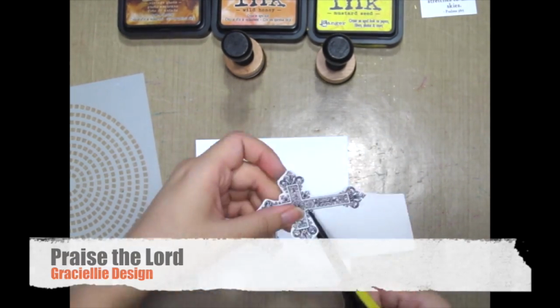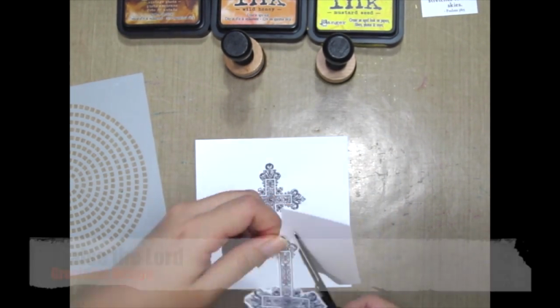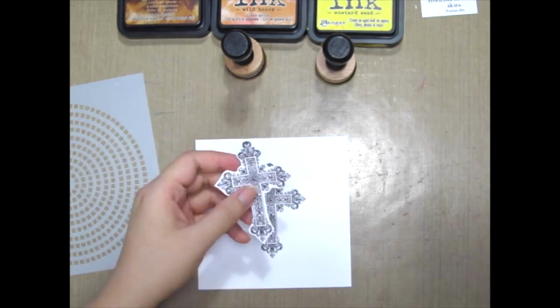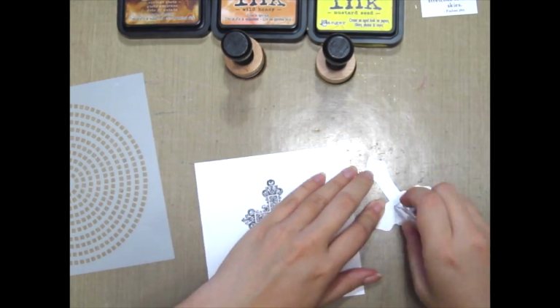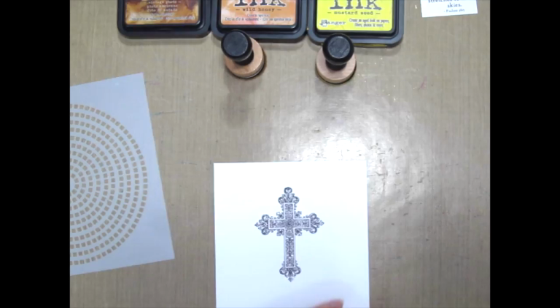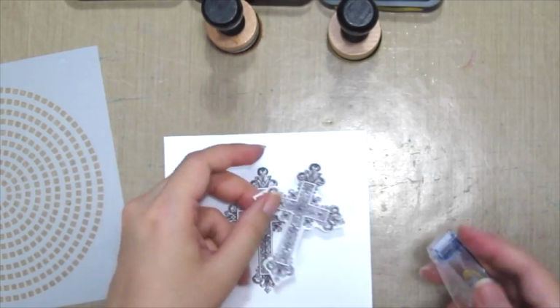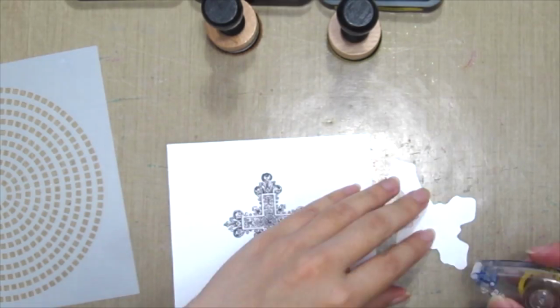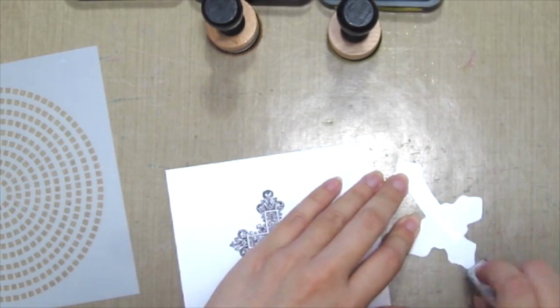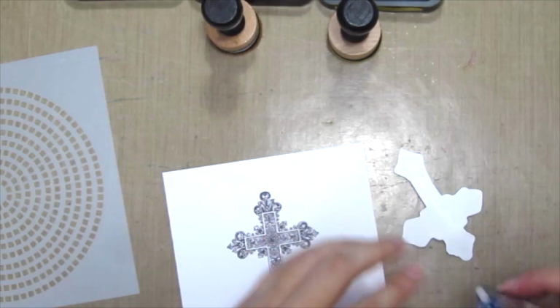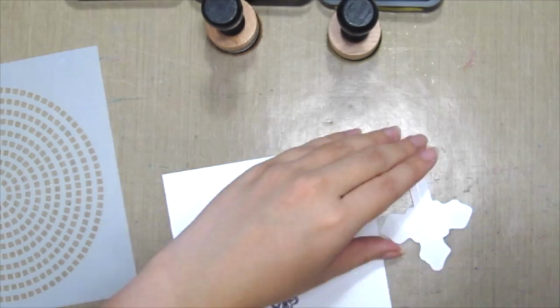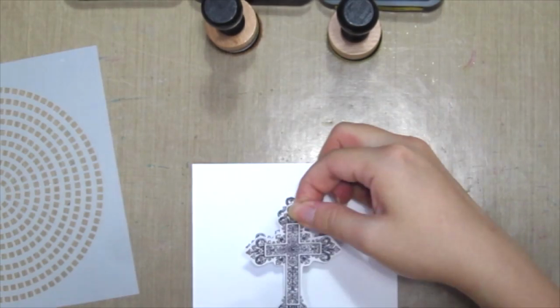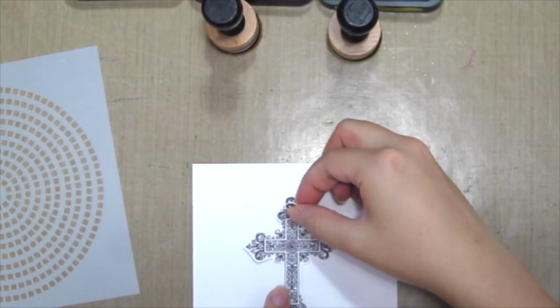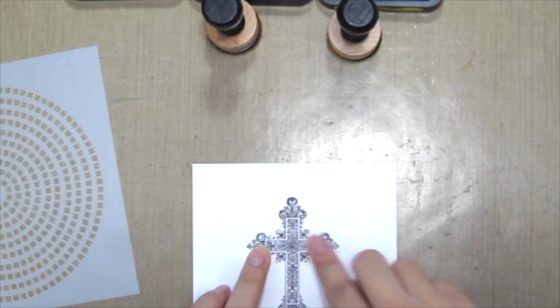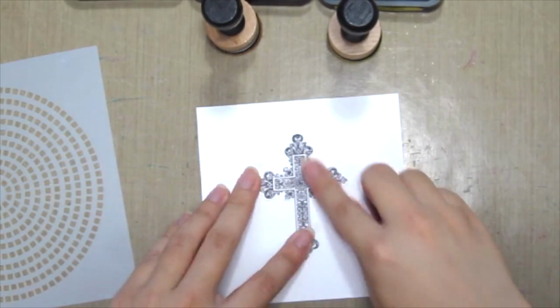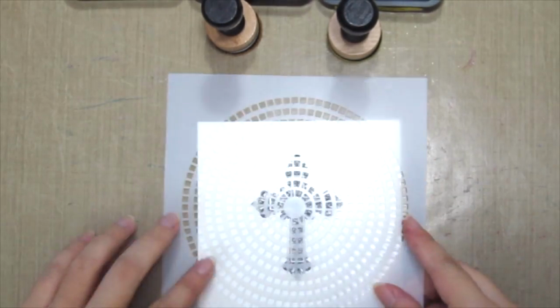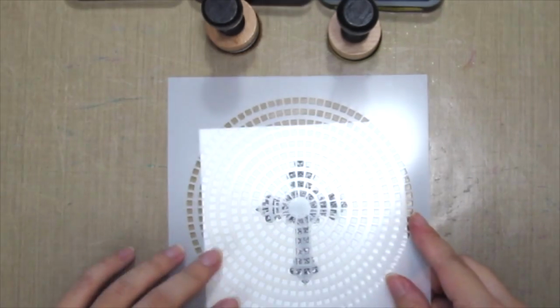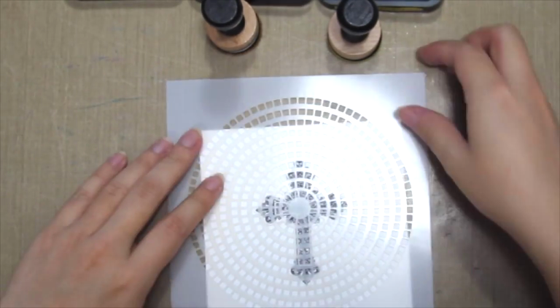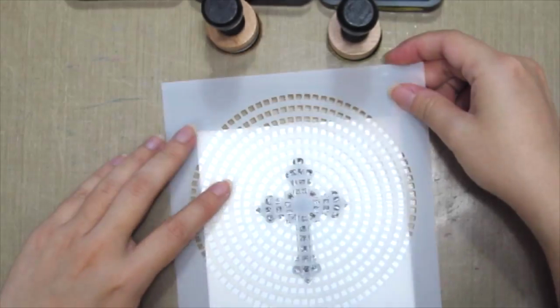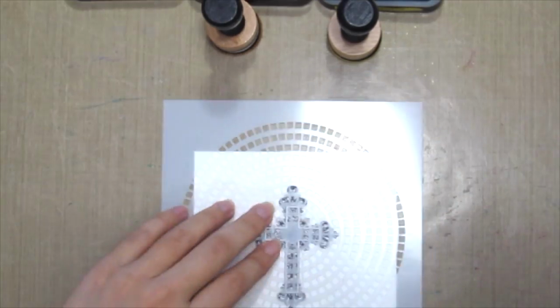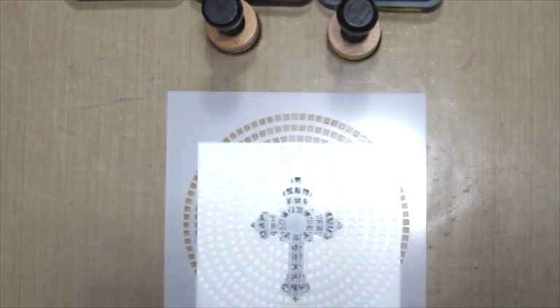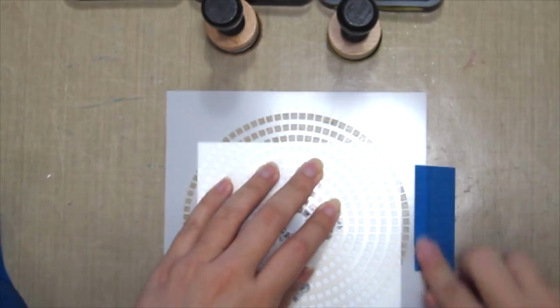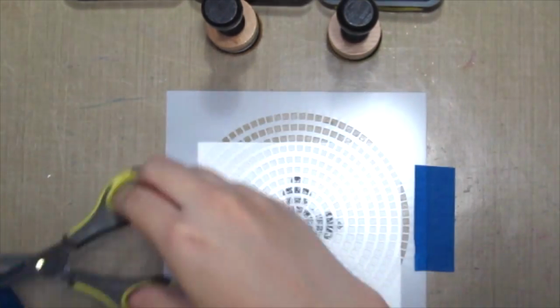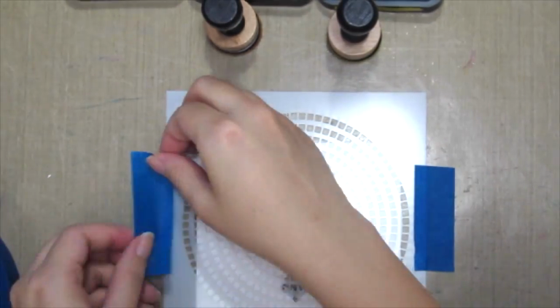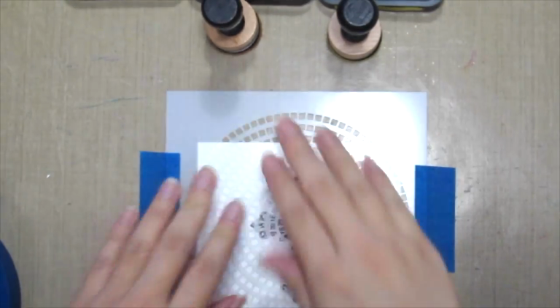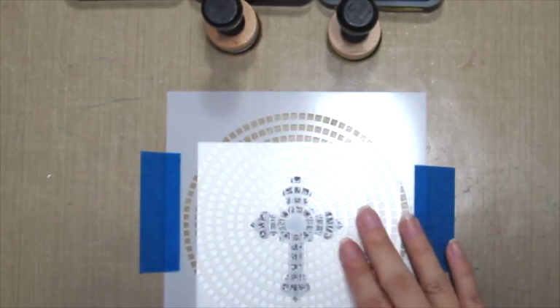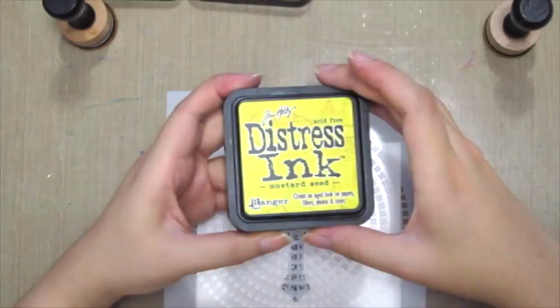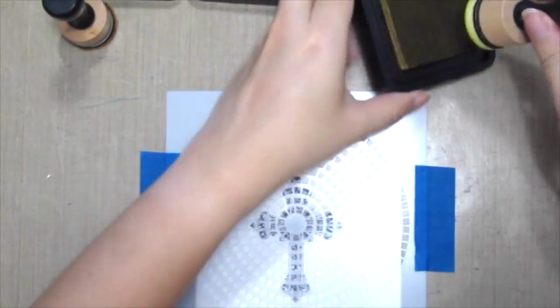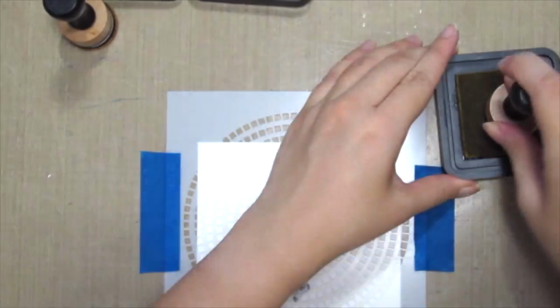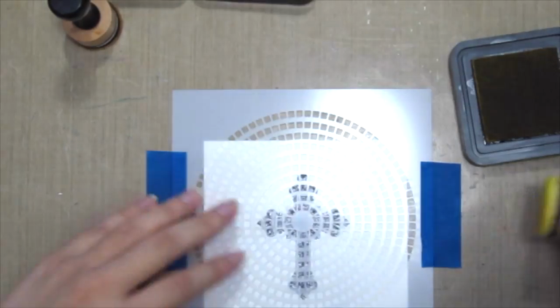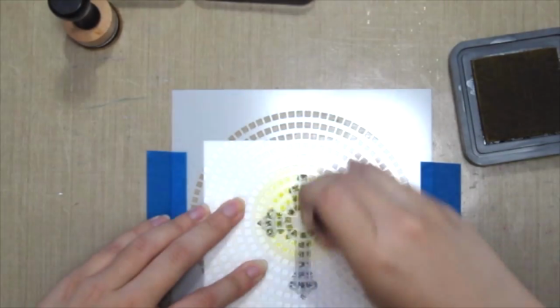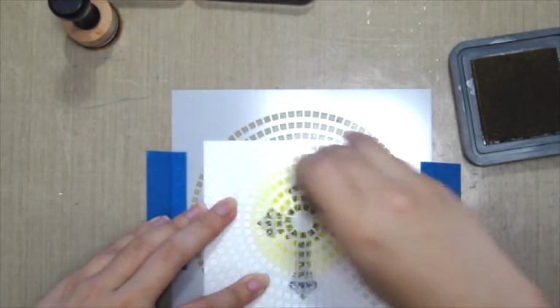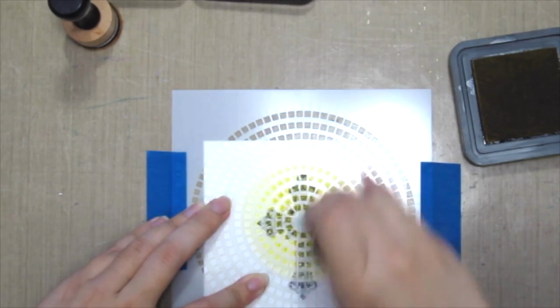Here I've double stamped this image onto a scrap paper and I'm gonna mask the one that I've stamped onto my cardstock. Put some painter's tape or any washi tape to make sure your stencil does not go anywhere.